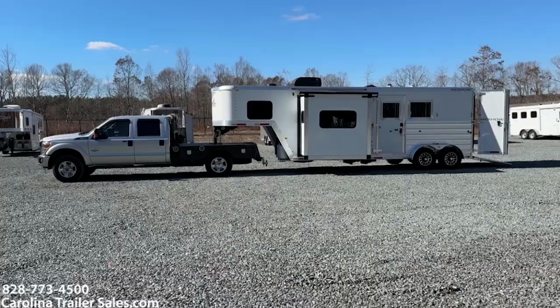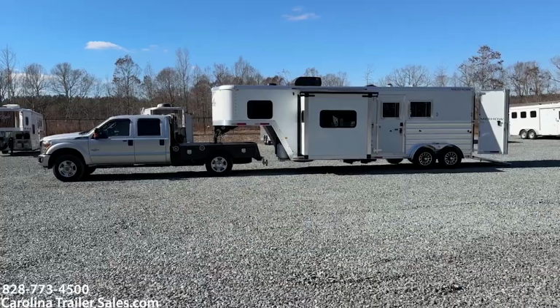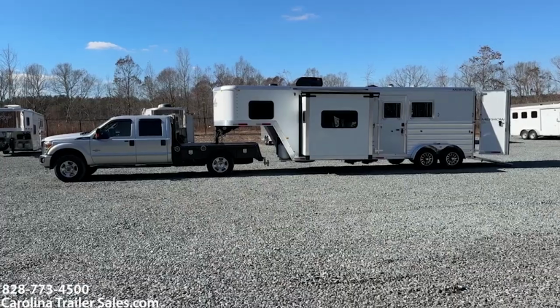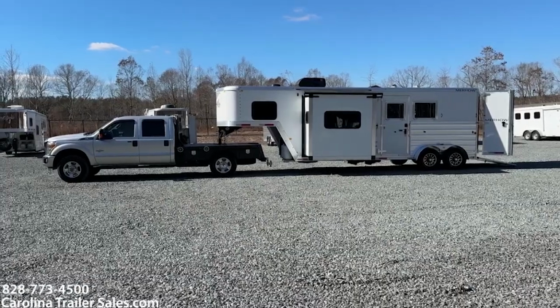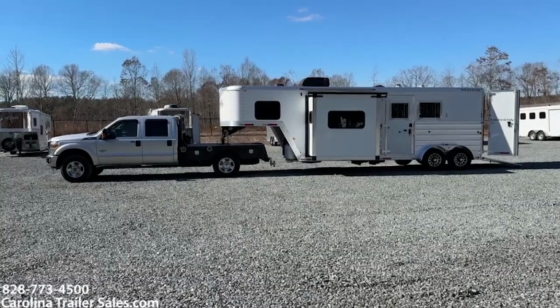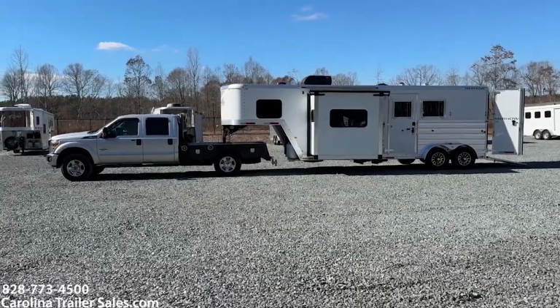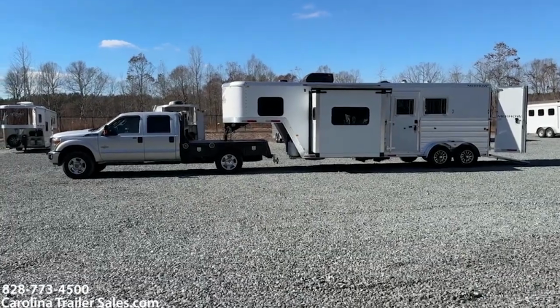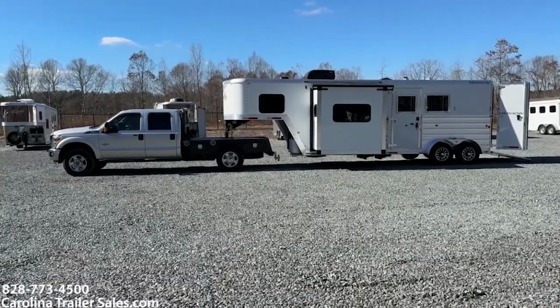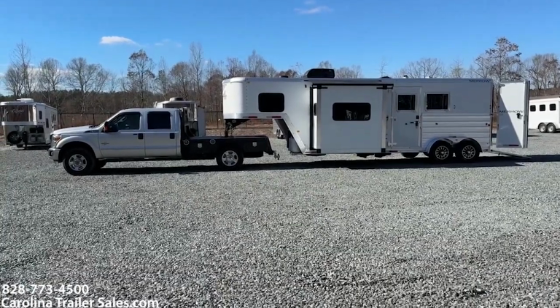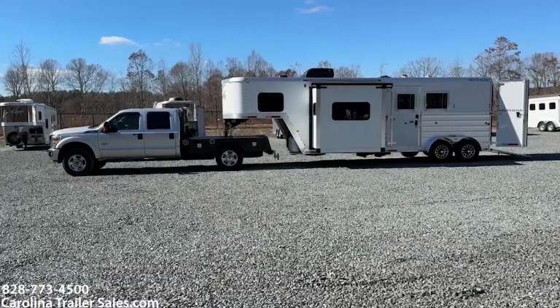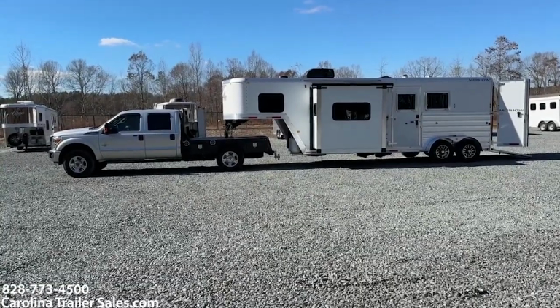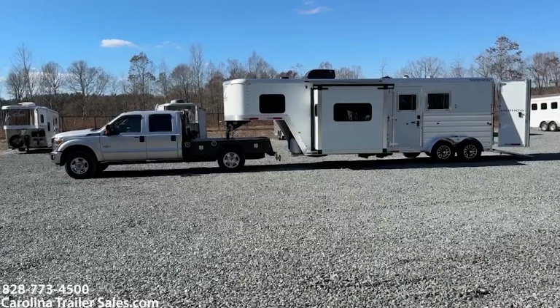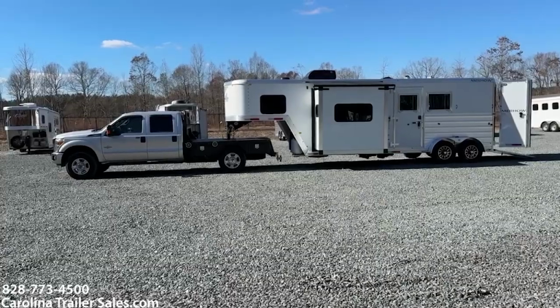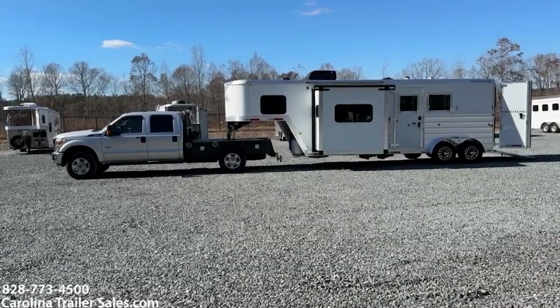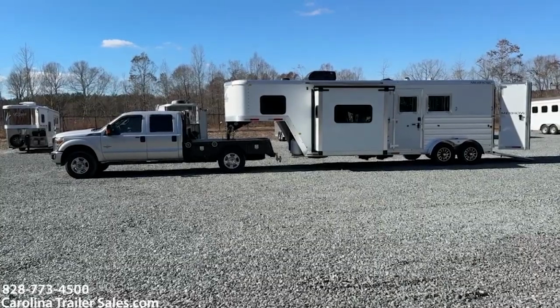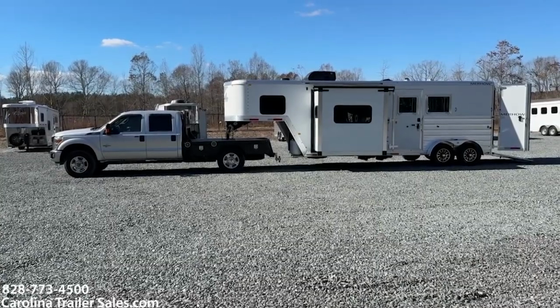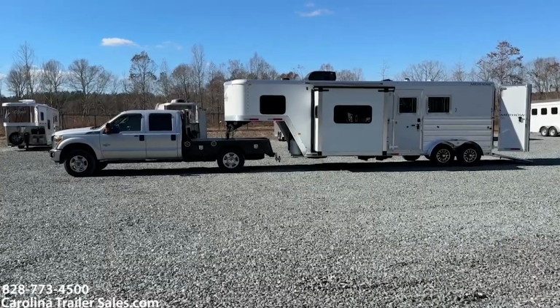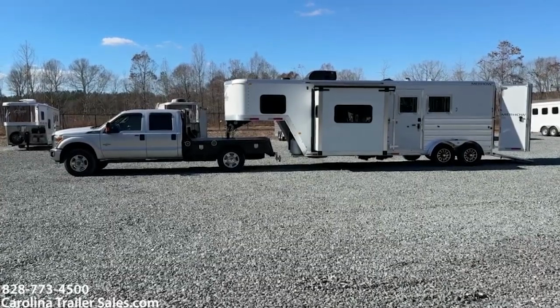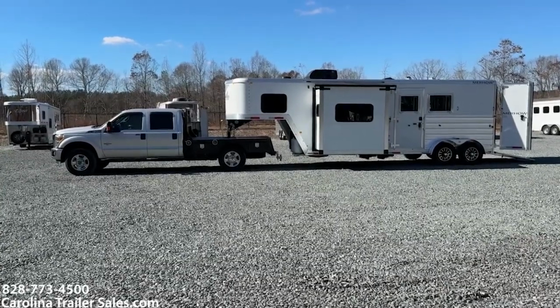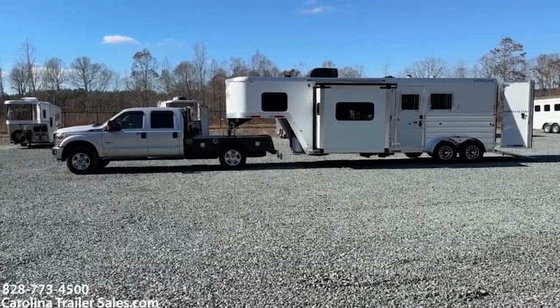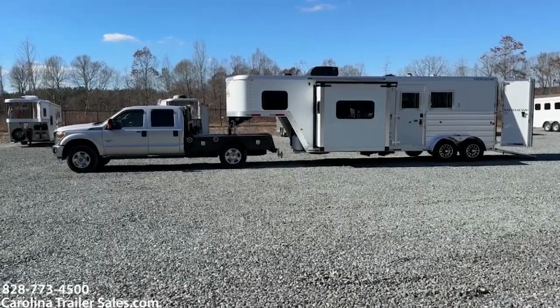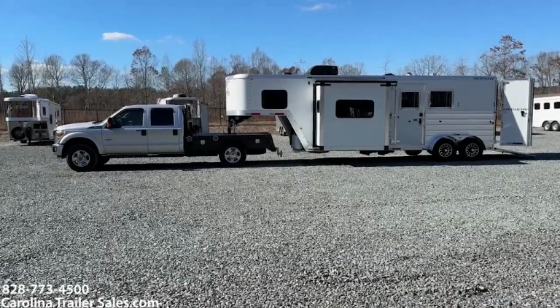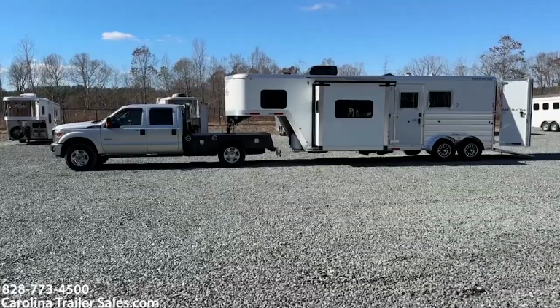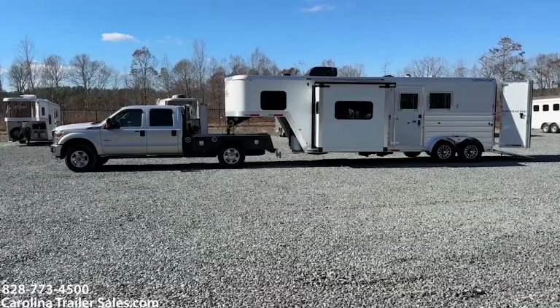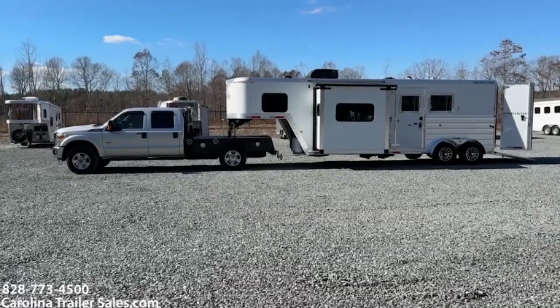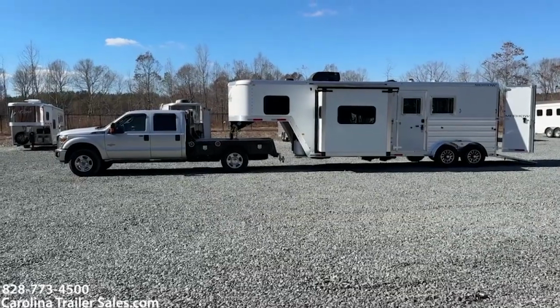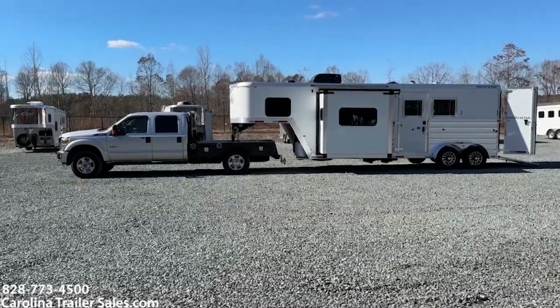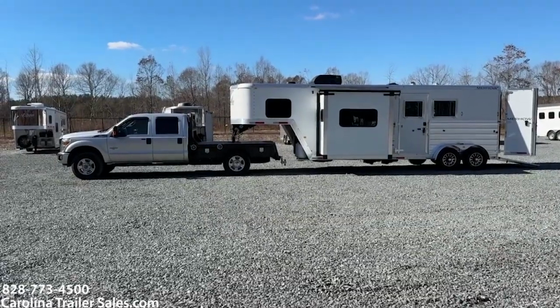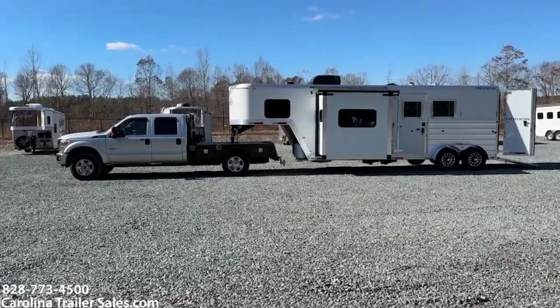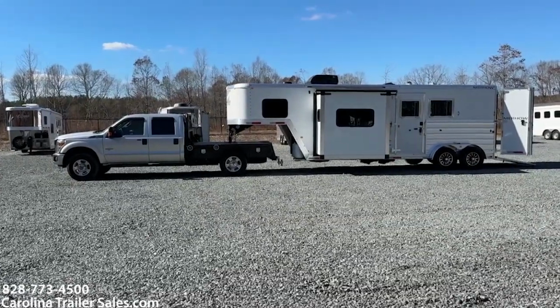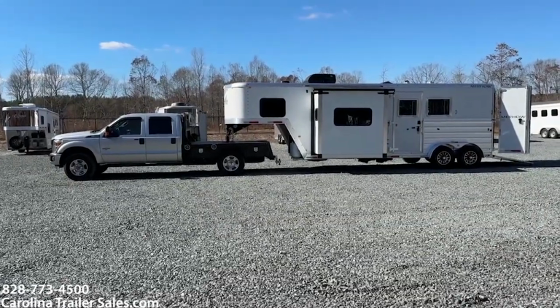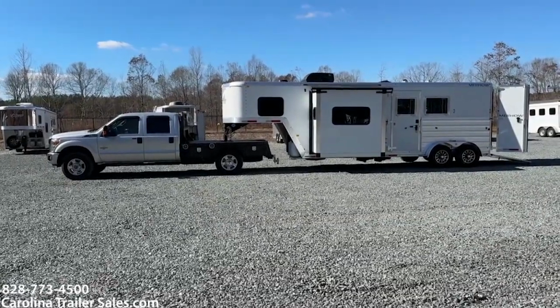Hey everybody, it's Ashley, Carolina Trailer Sales, carolinatrailersales.com. We're located in Pine Hall, North Carolina. You can reach me best by calling or texting 828-773-4500.